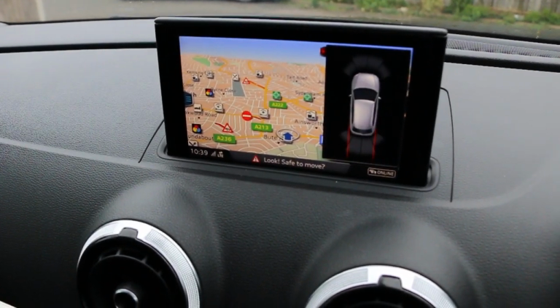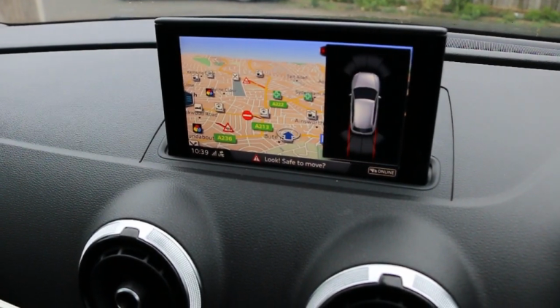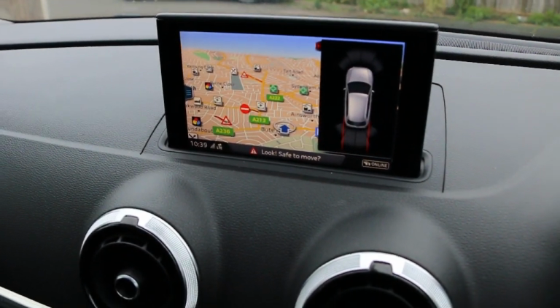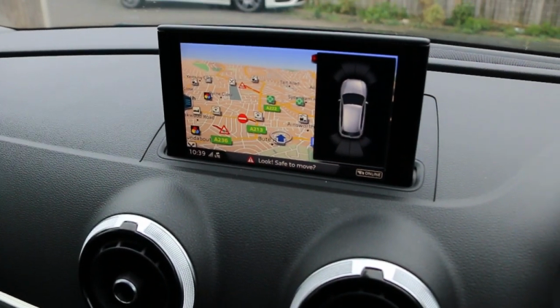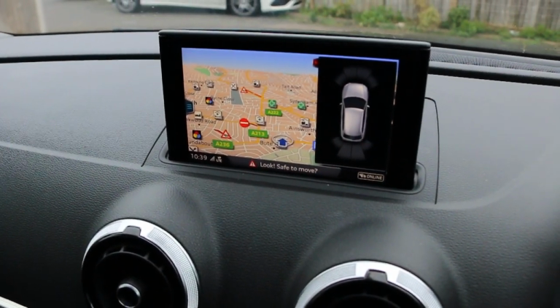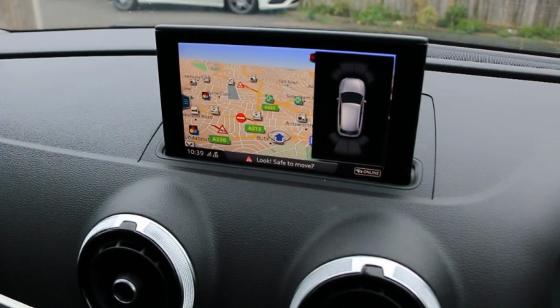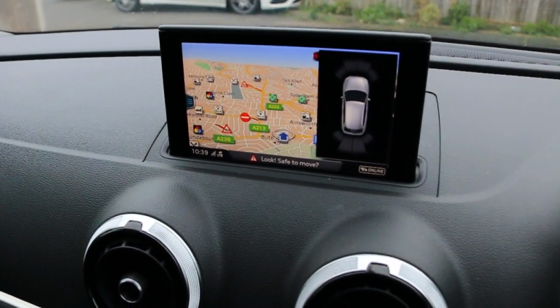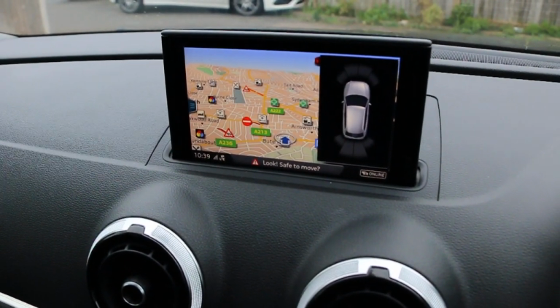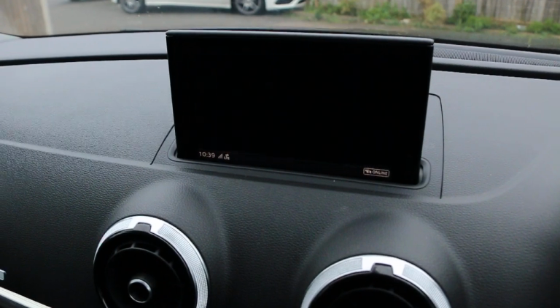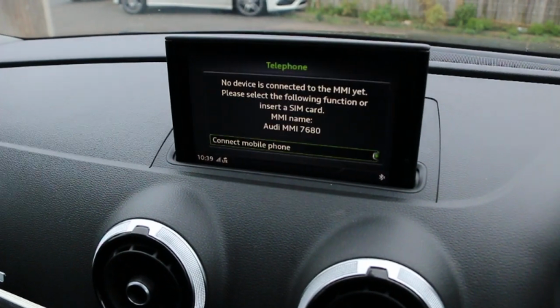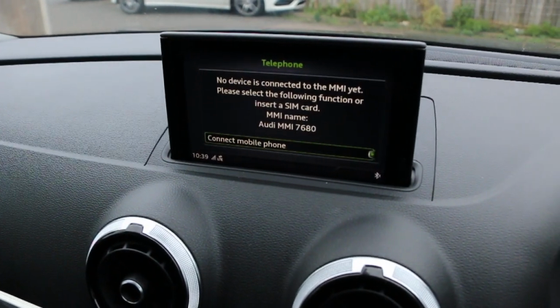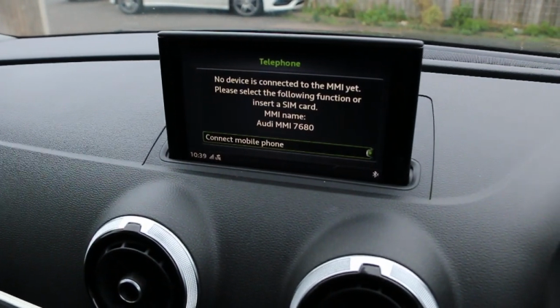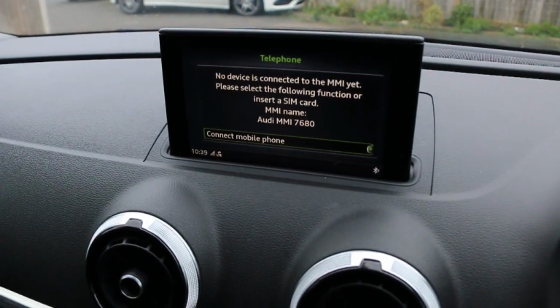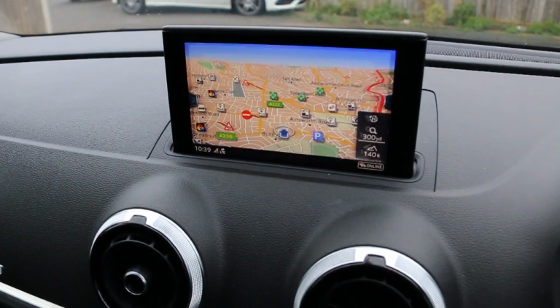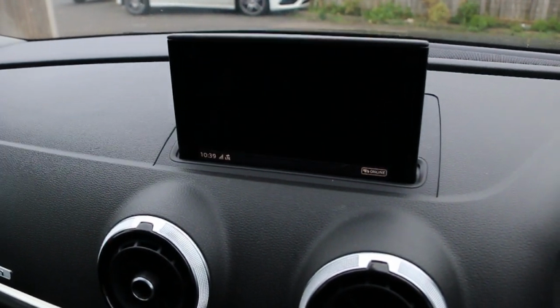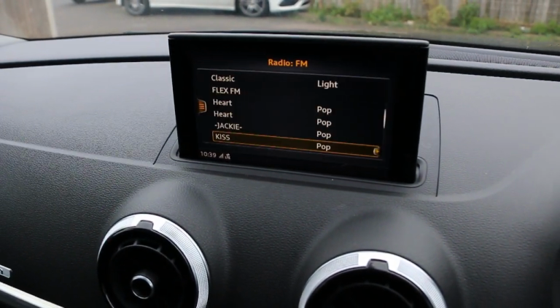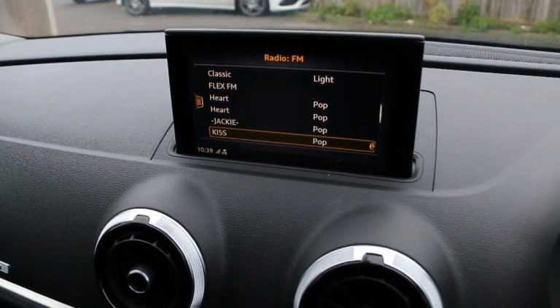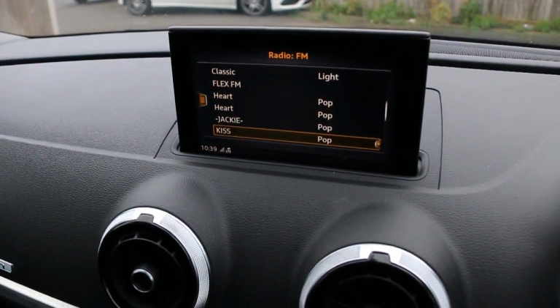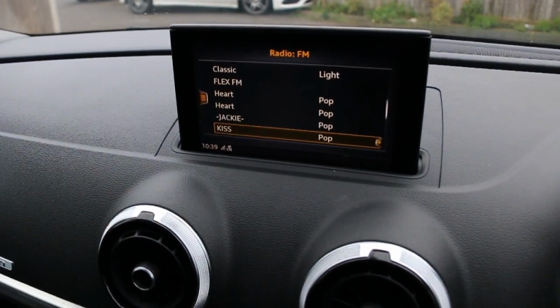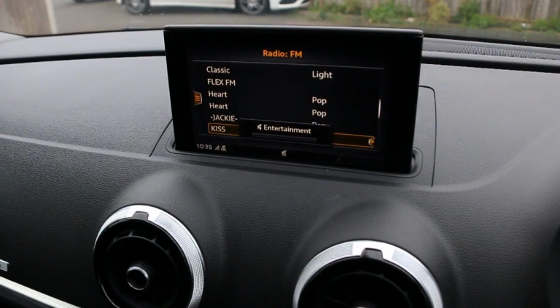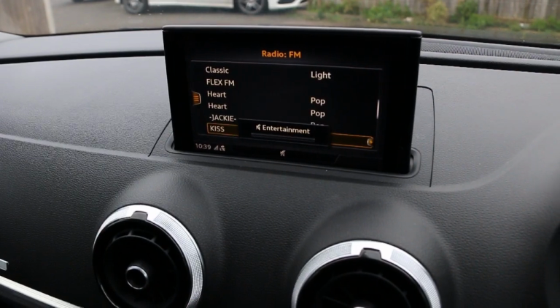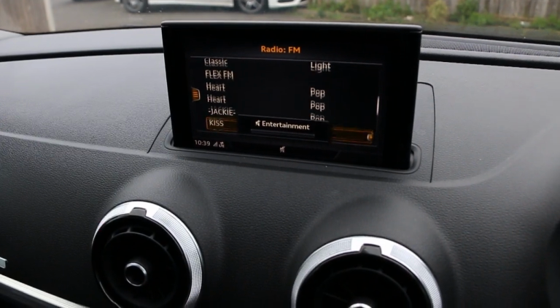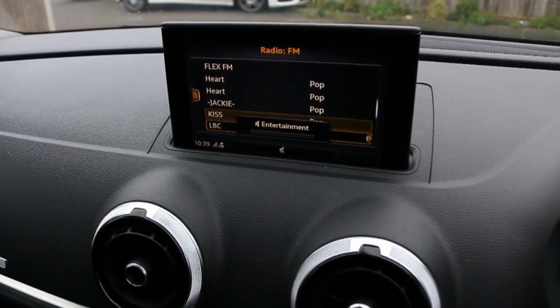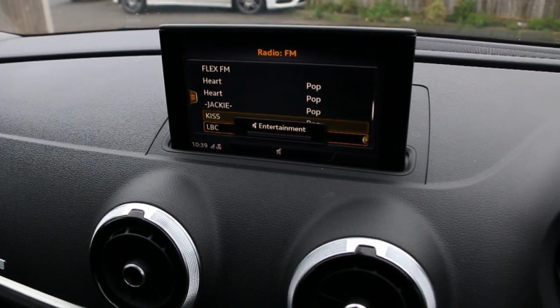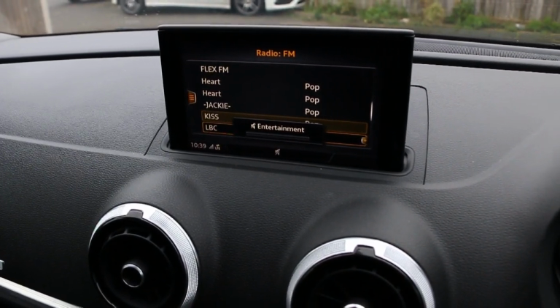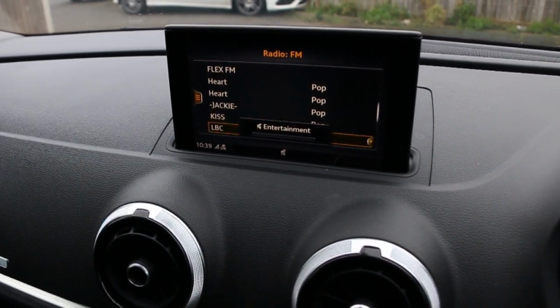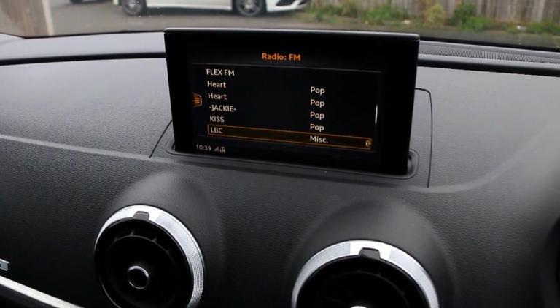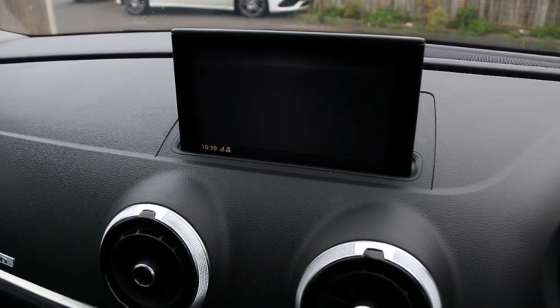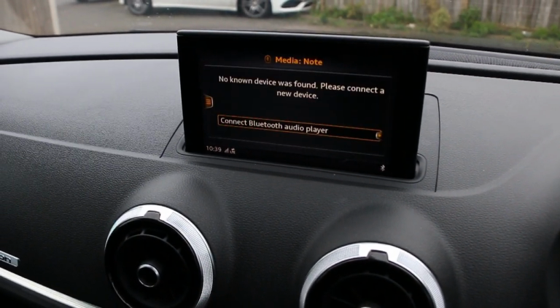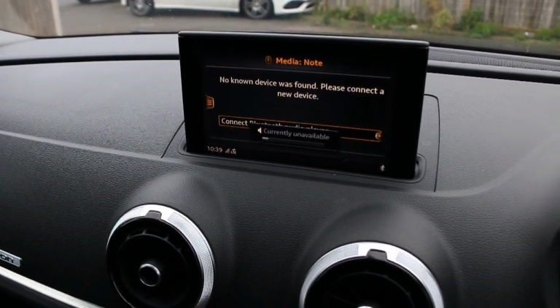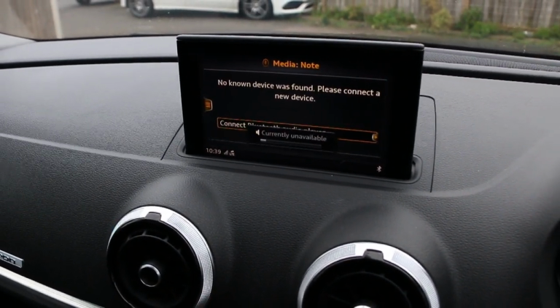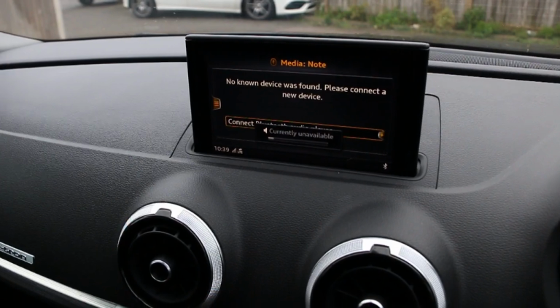Parking sensors assist, telephone and Bluetooth connection, DAB radio, and Bluetooth audio.